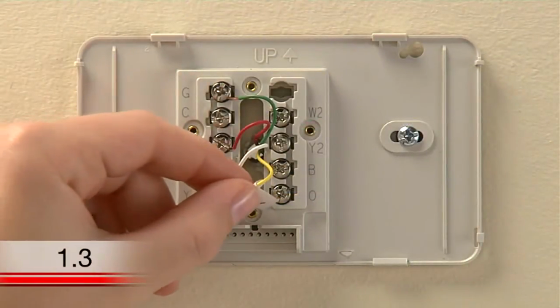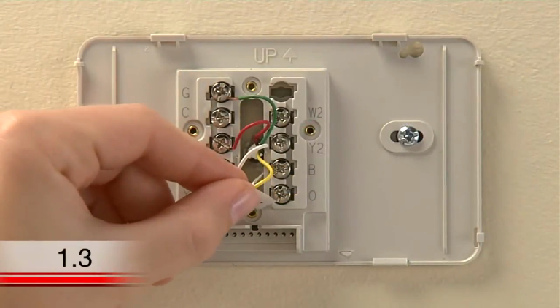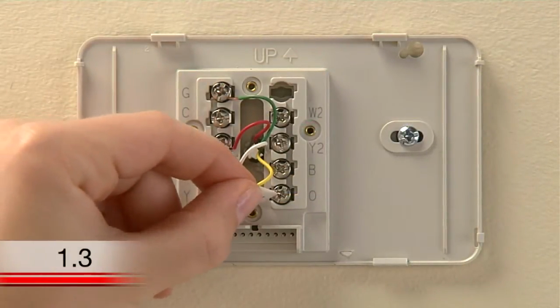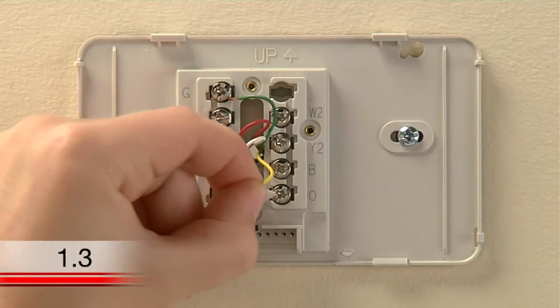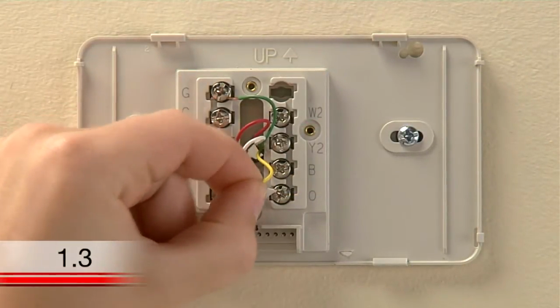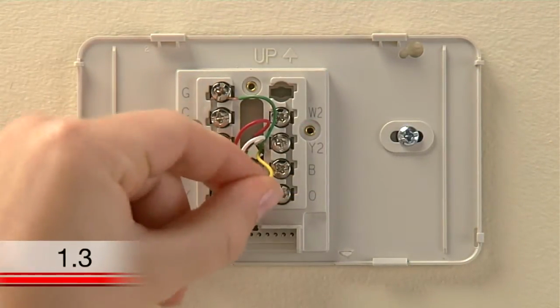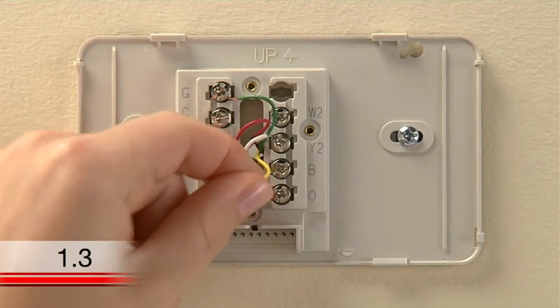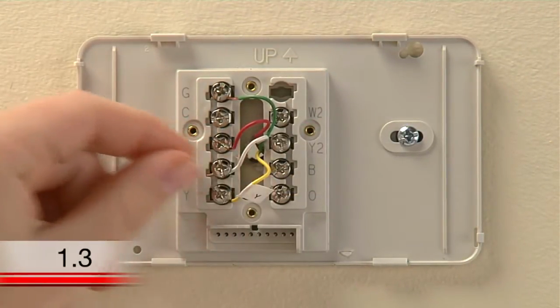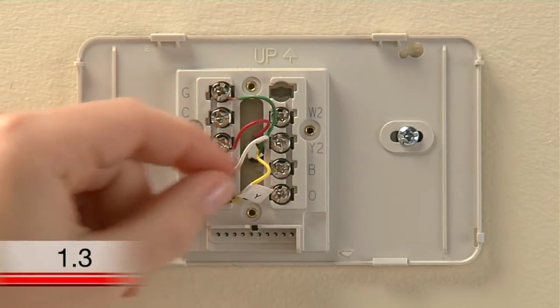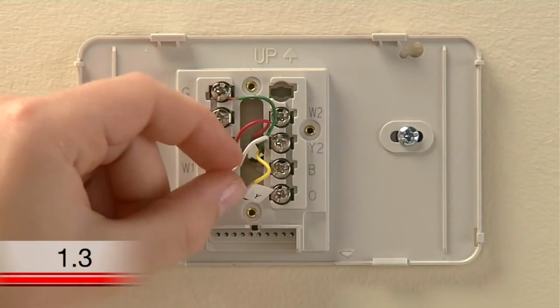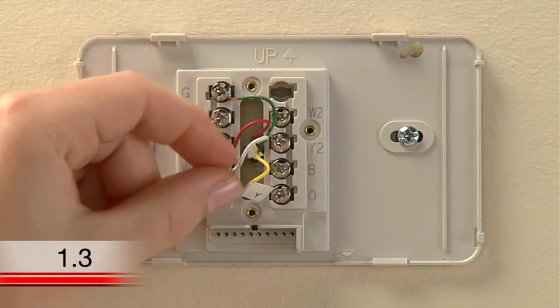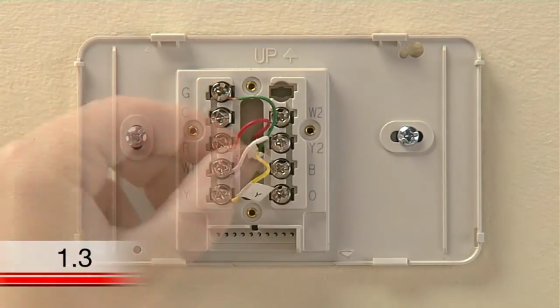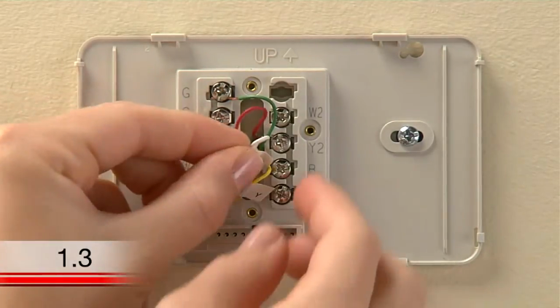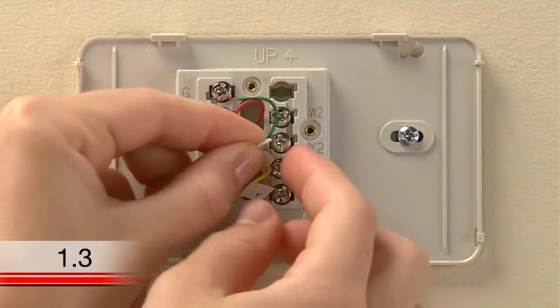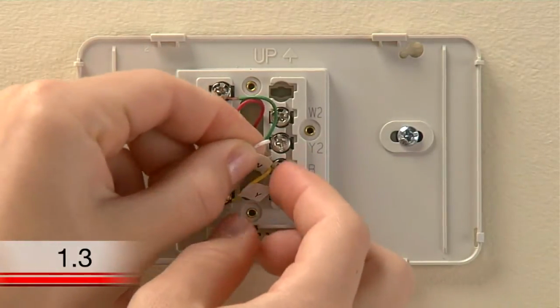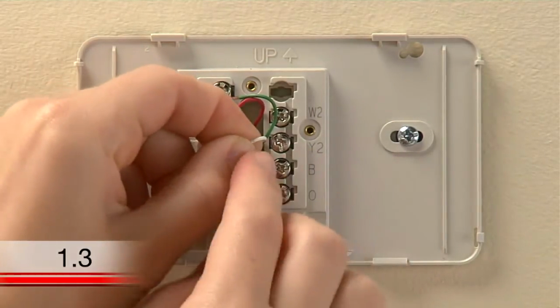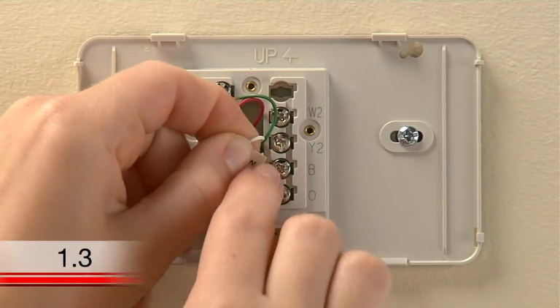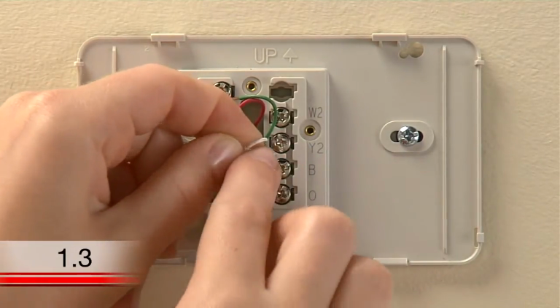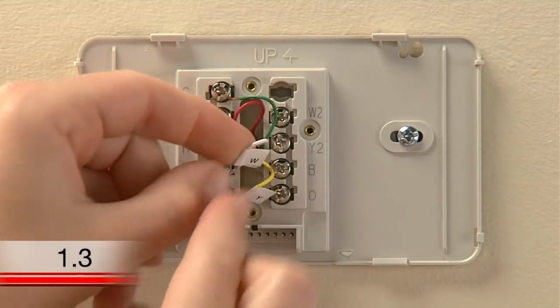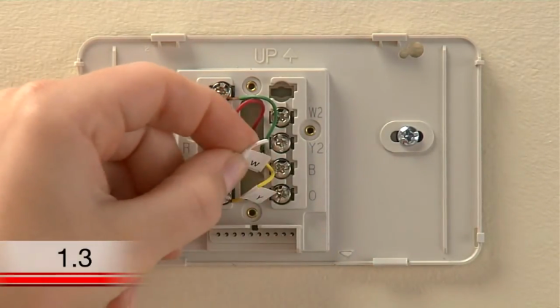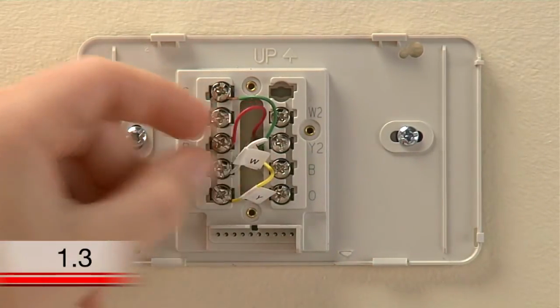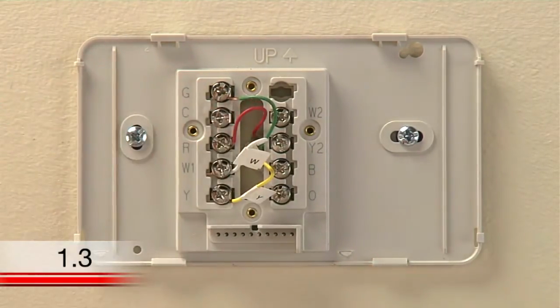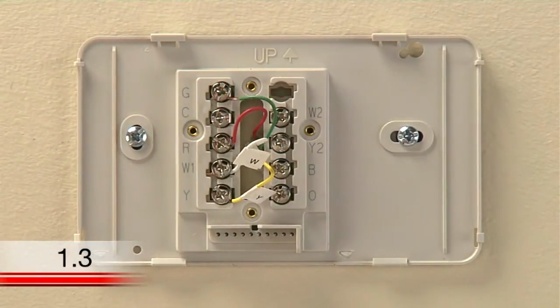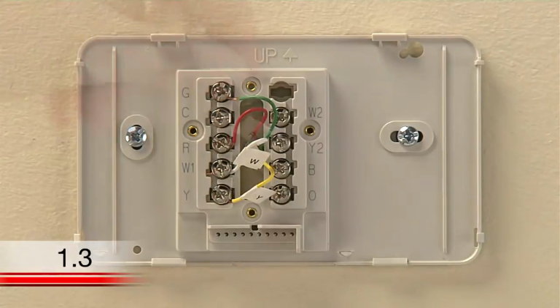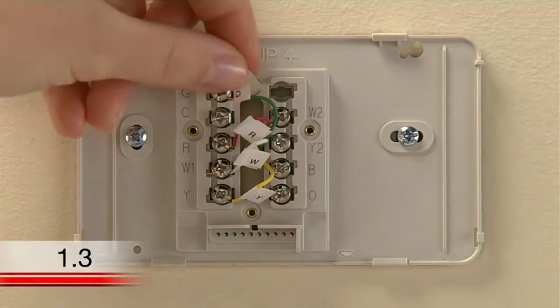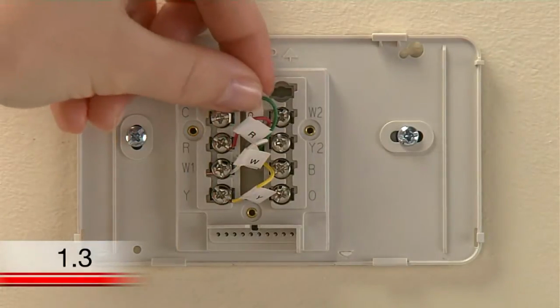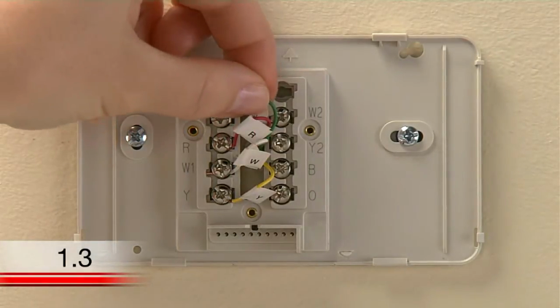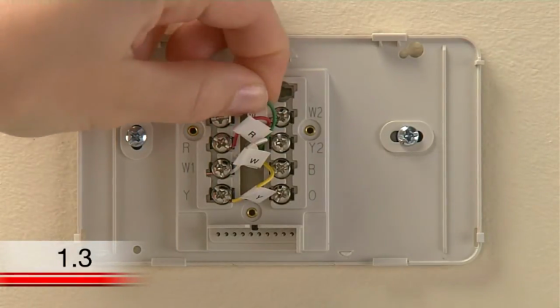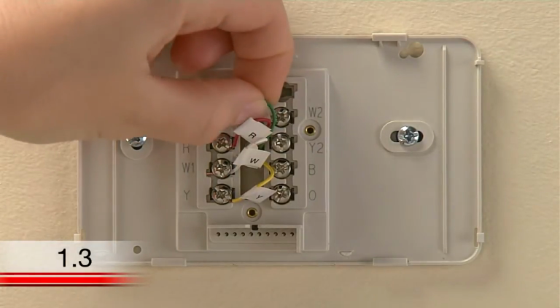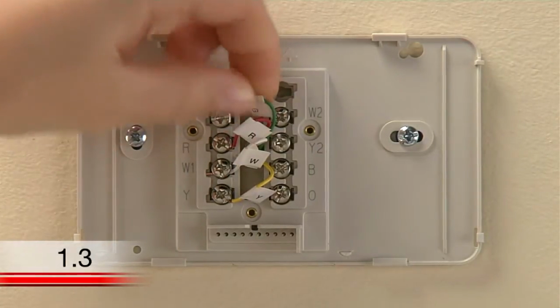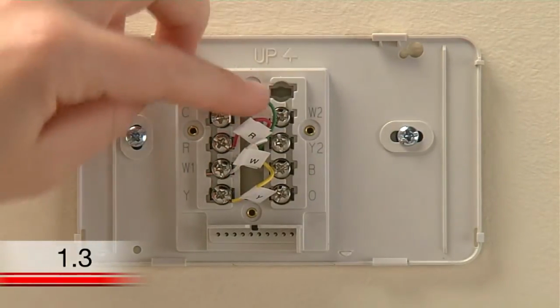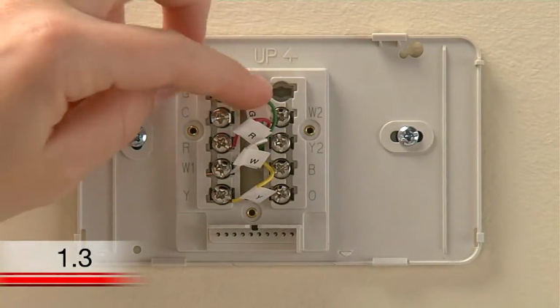Use the supplied sticky tags to label each wire according to the letter on the terminal in which it is inserted. Do not label the wires based on their color because wire color does not necessarily indicate the wire's function.